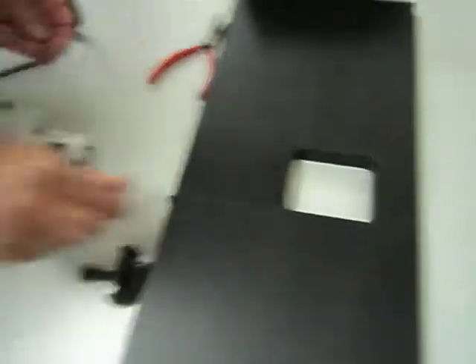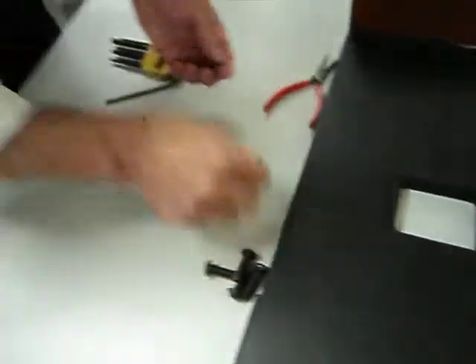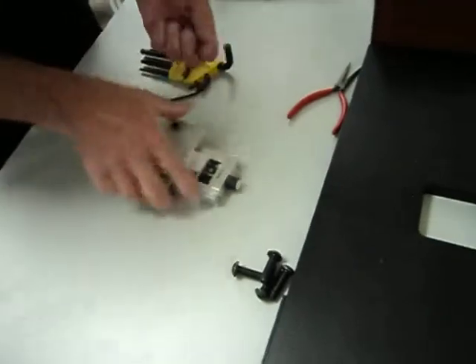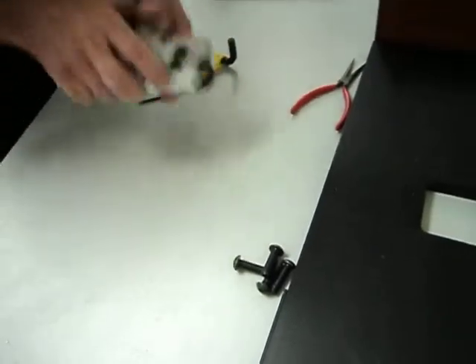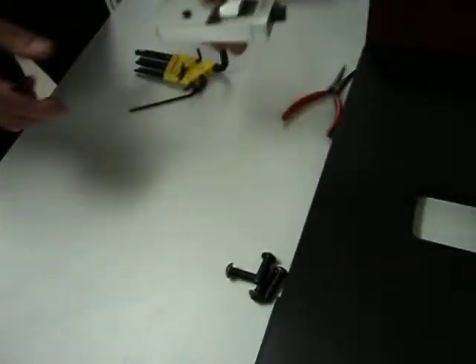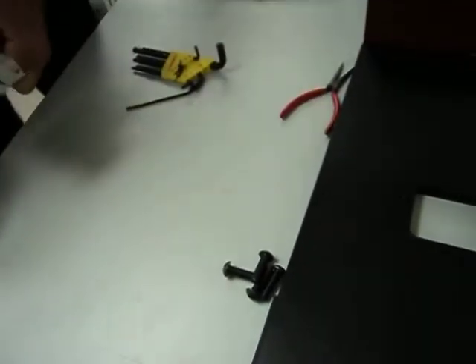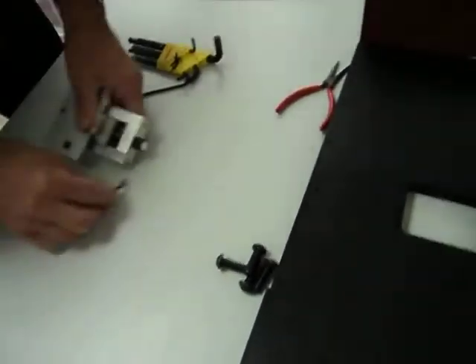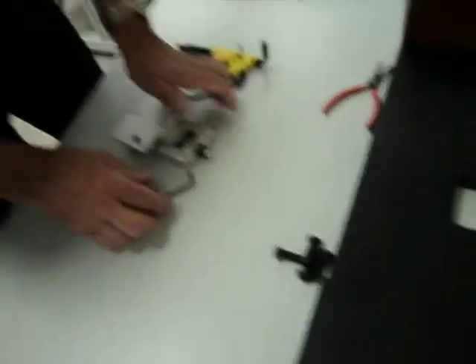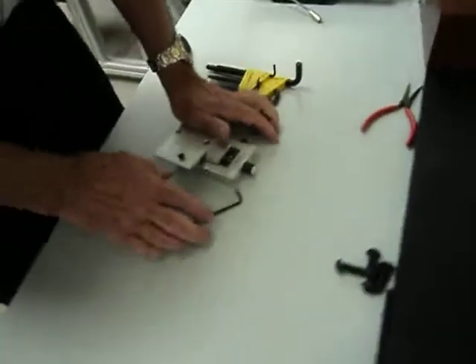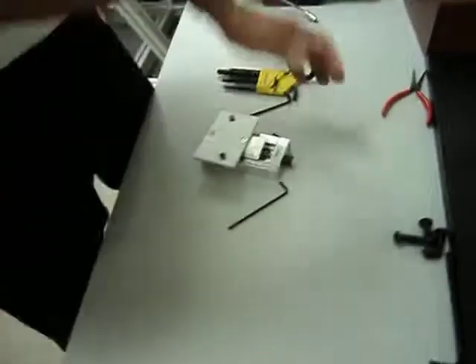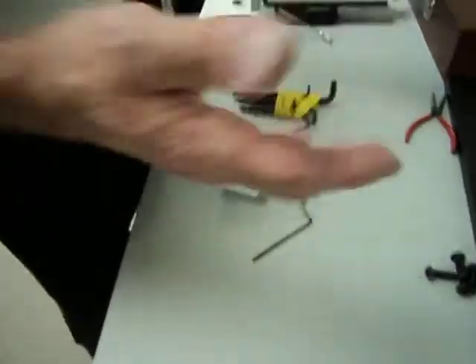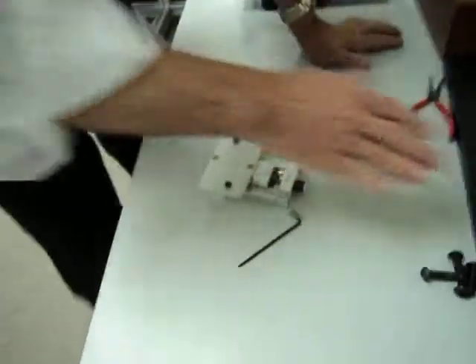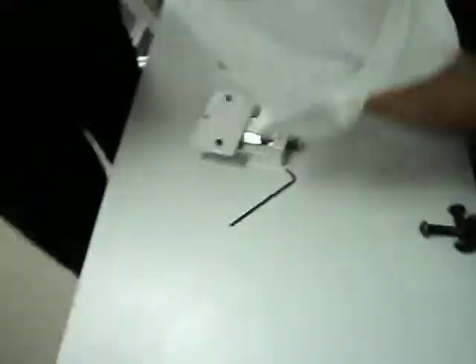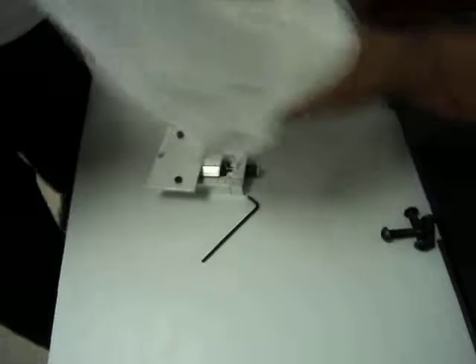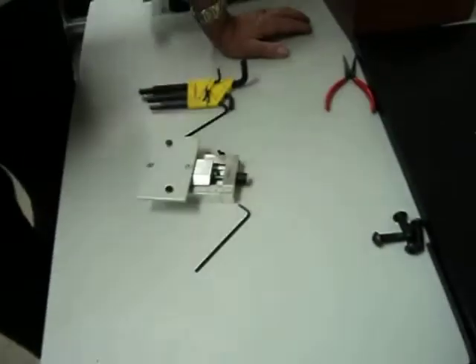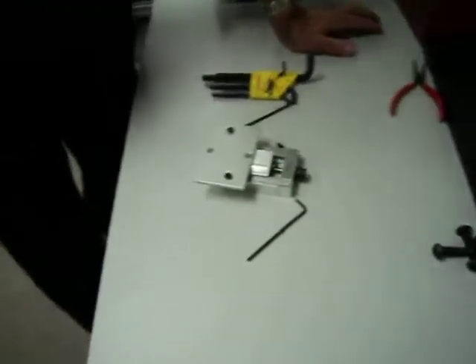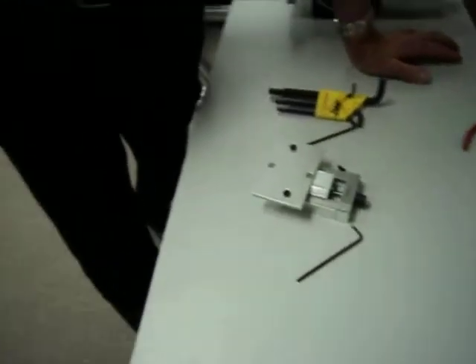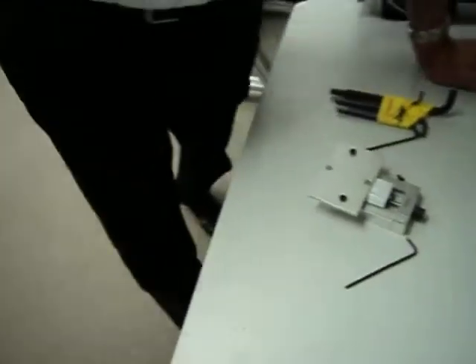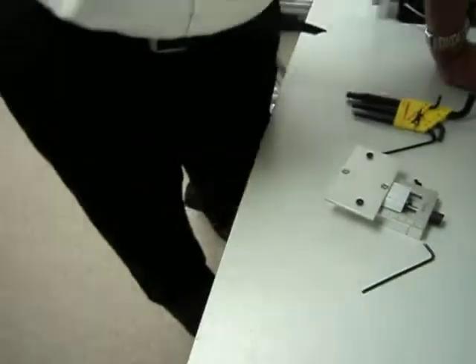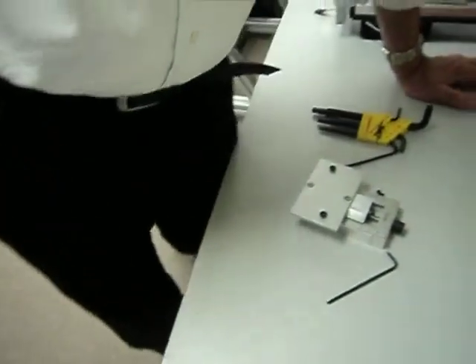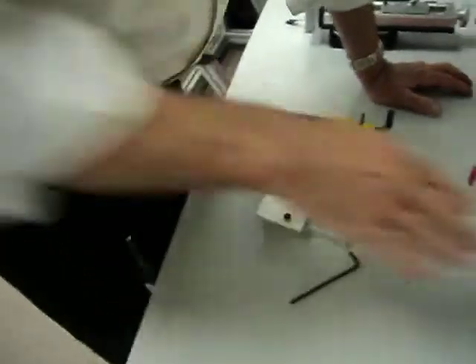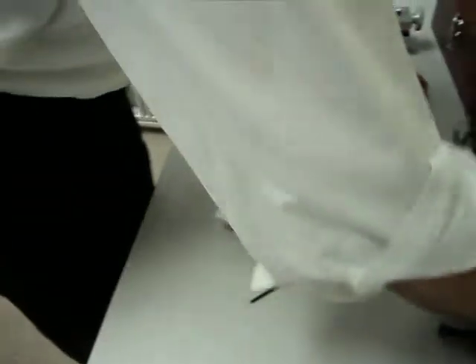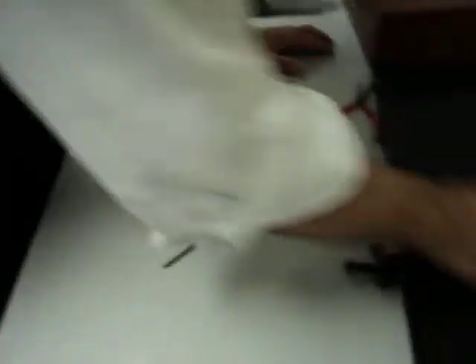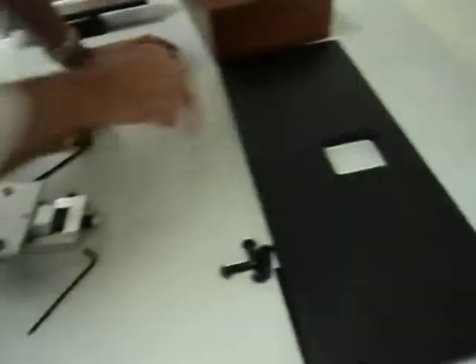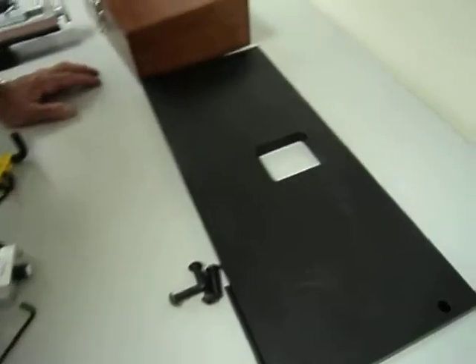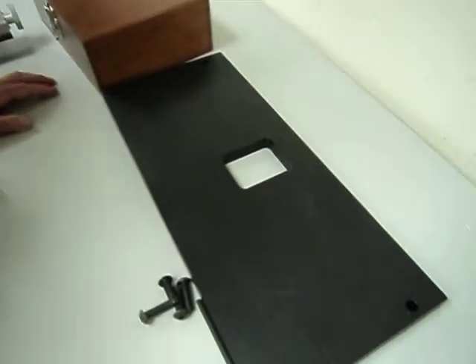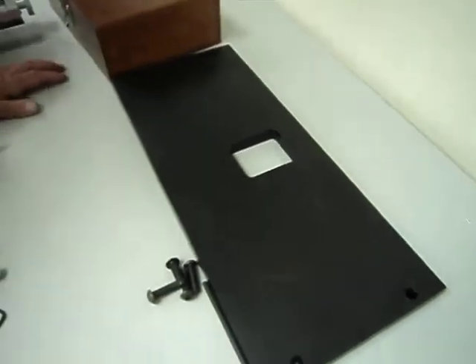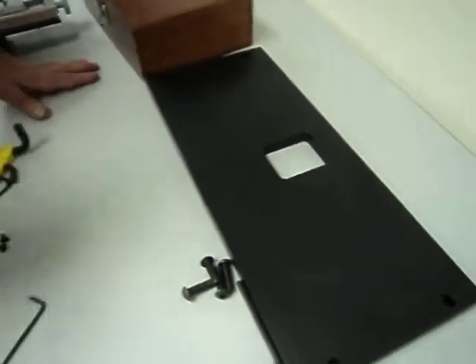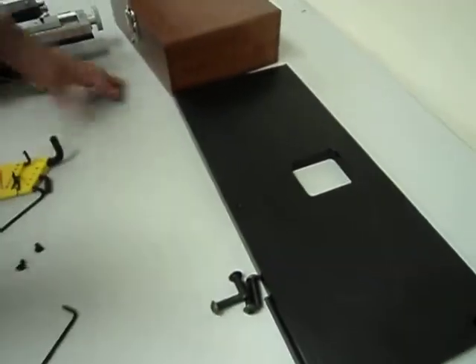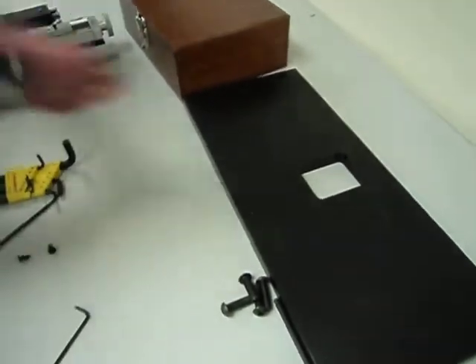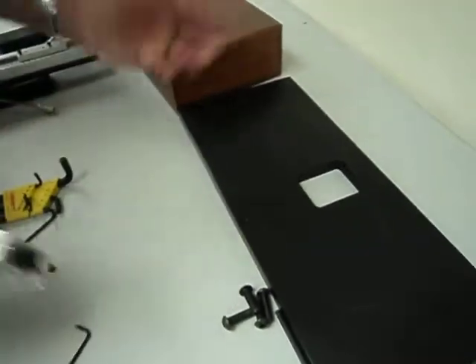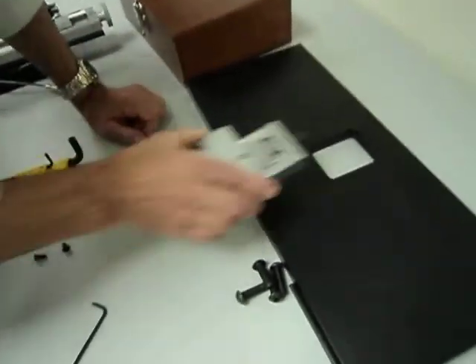So this will be packed separately in another package. When you receive it, this frame will be on top of that box — it'll be all packed together. So the reassembly process is: you start with, obviously, the Y stage.